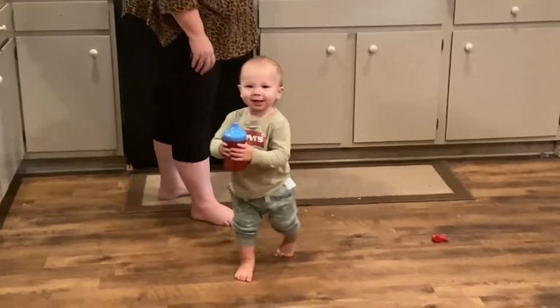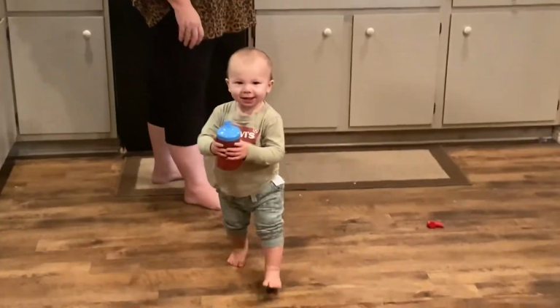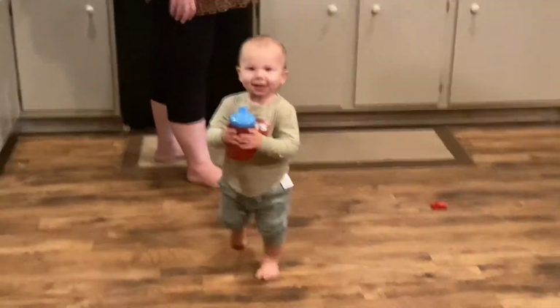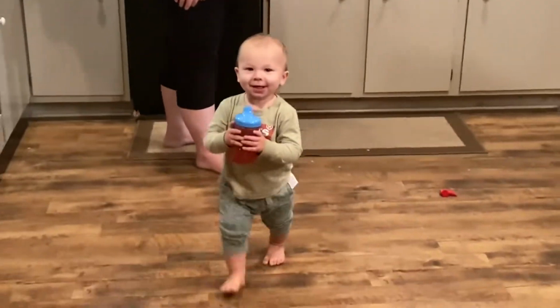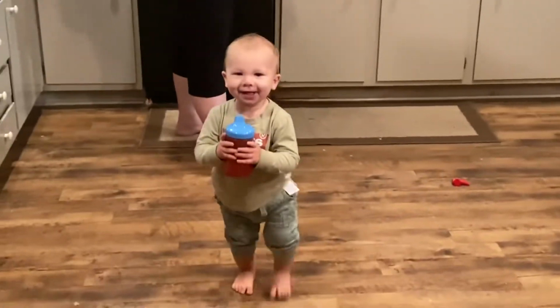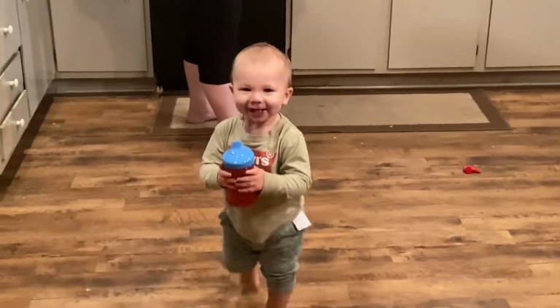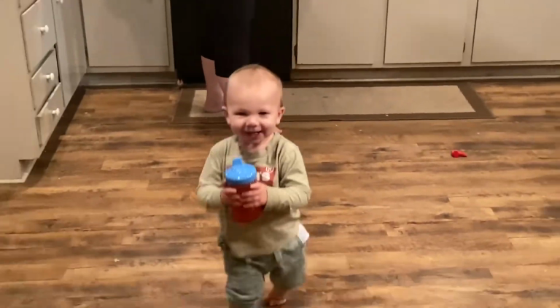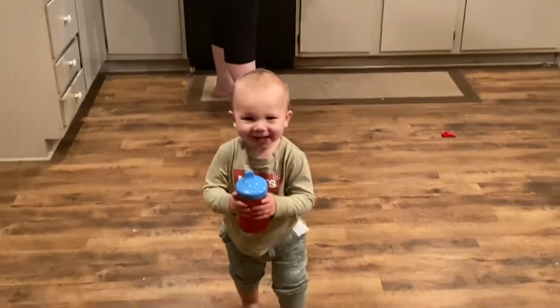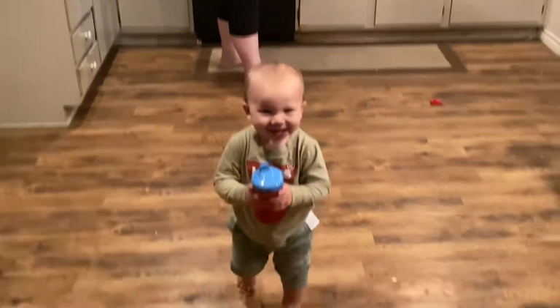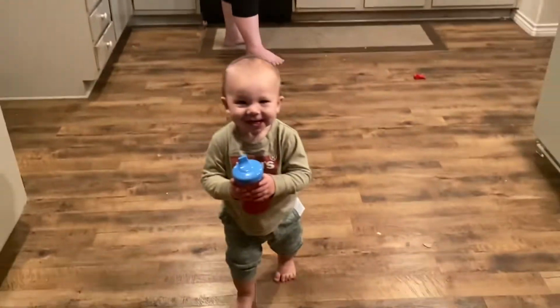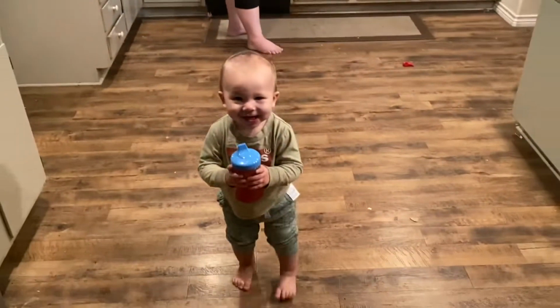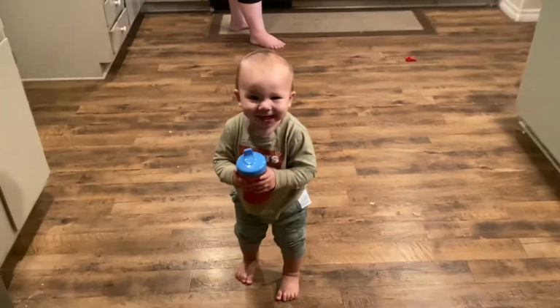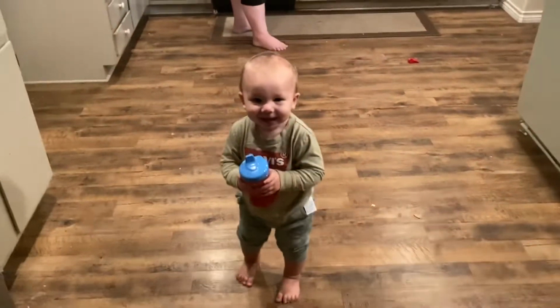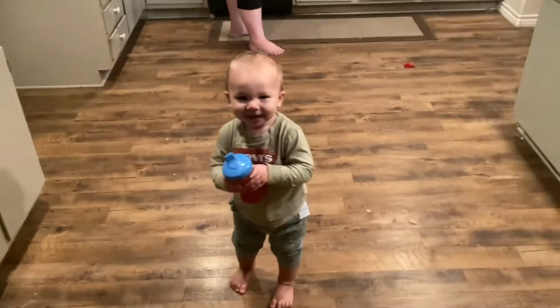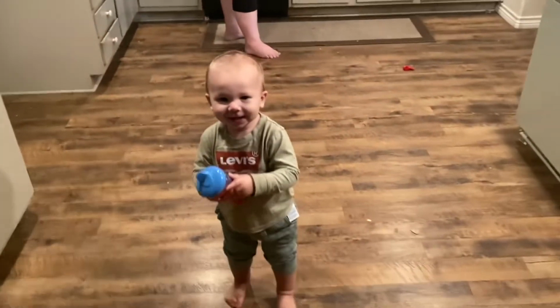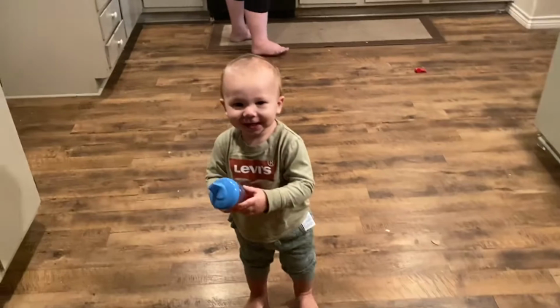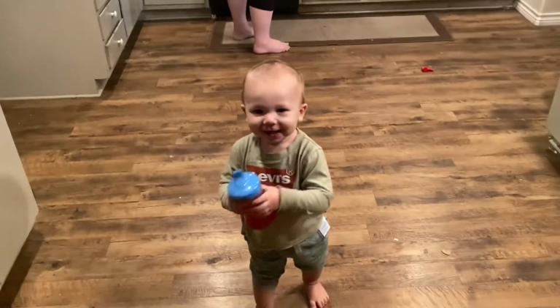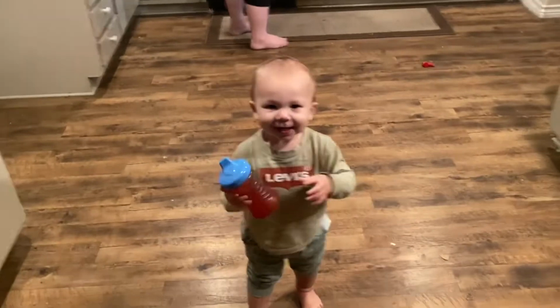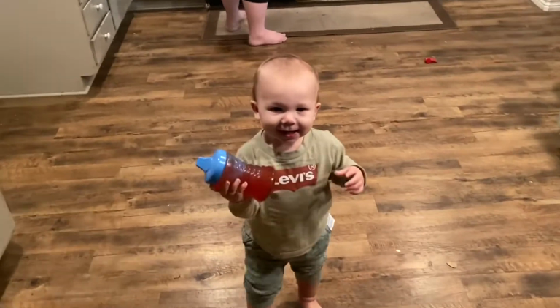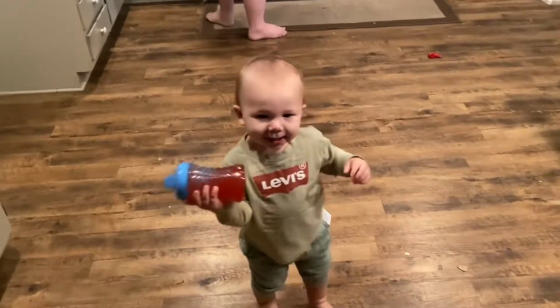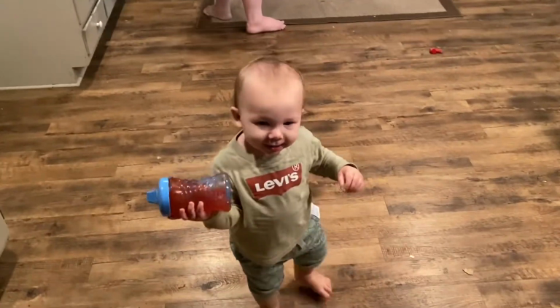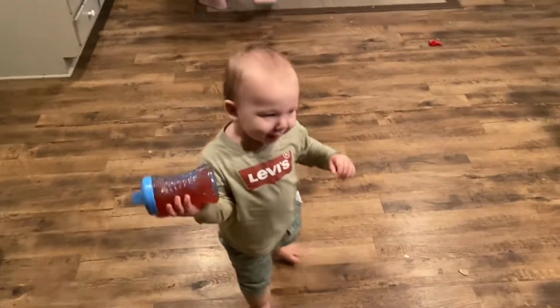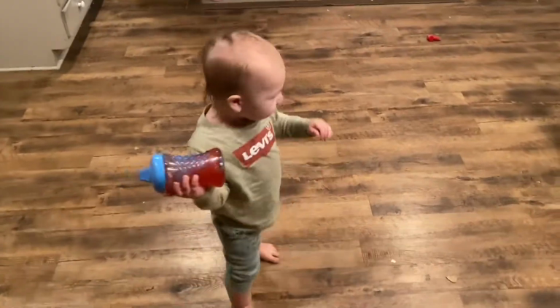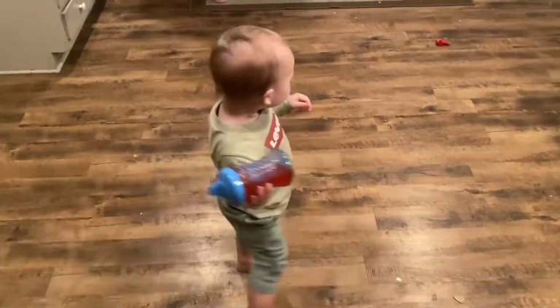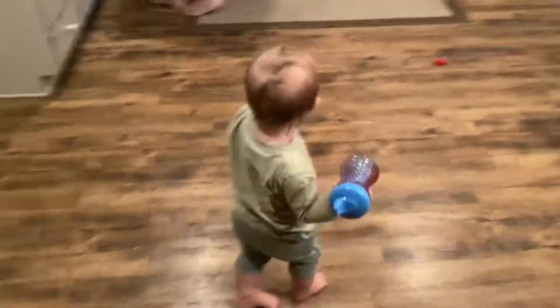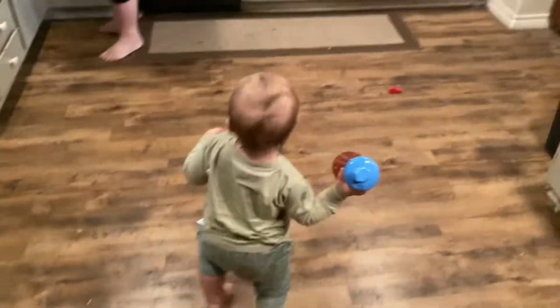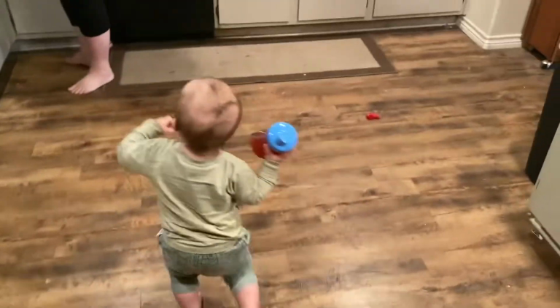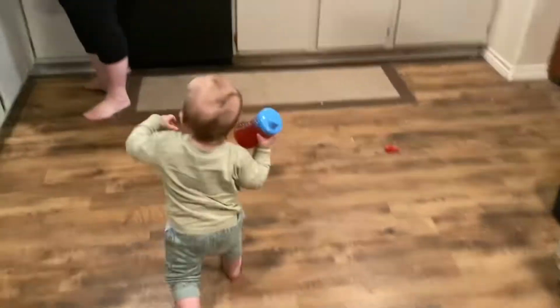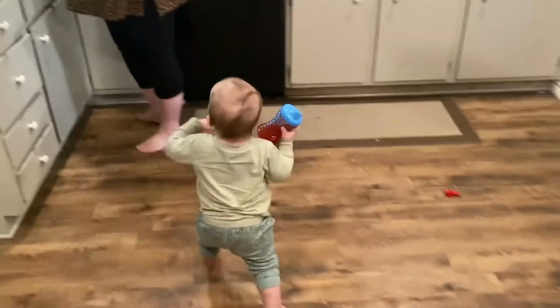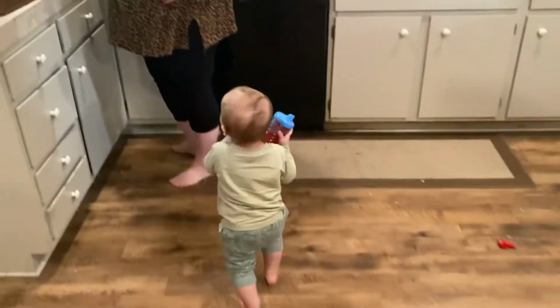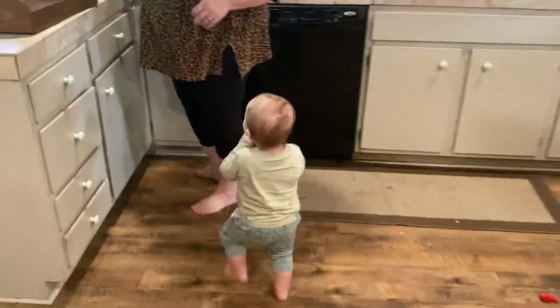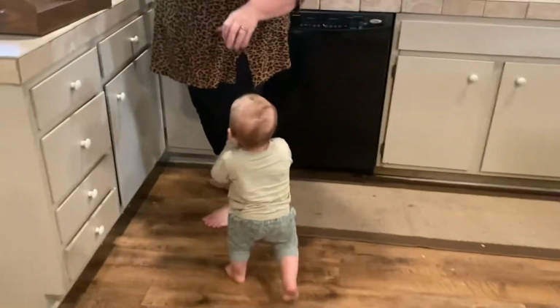Hey, what are you doing? It's Uncle Paul — don't run from me!